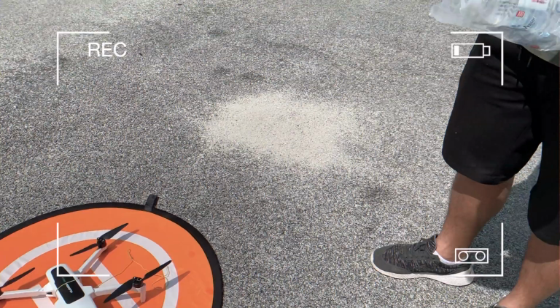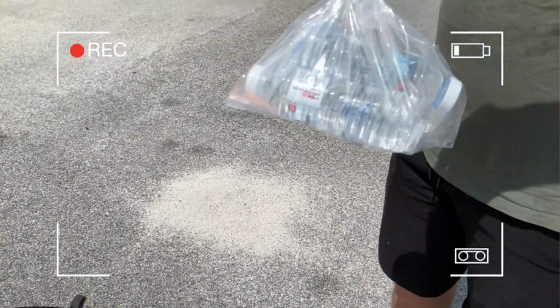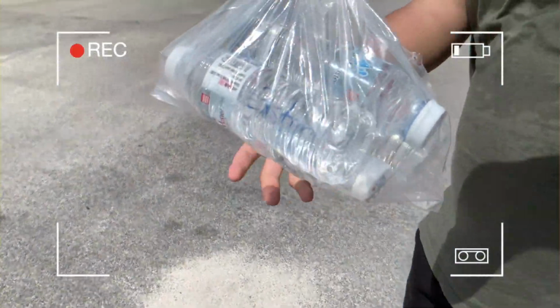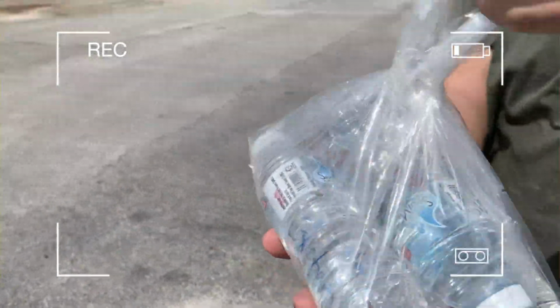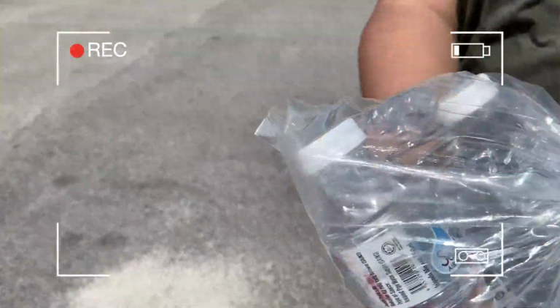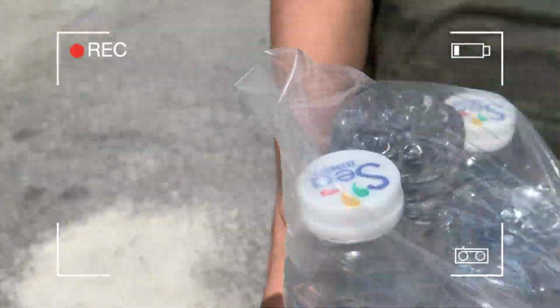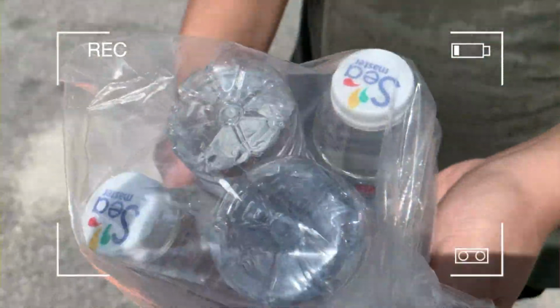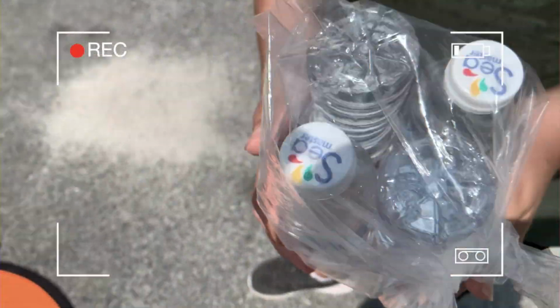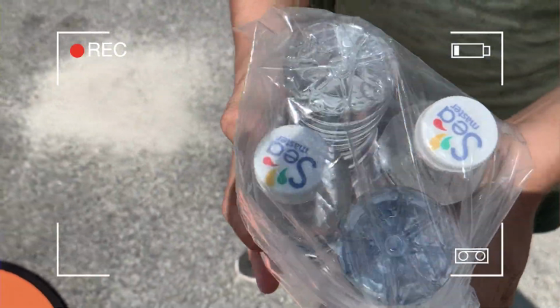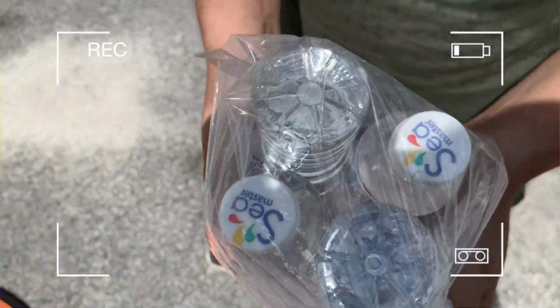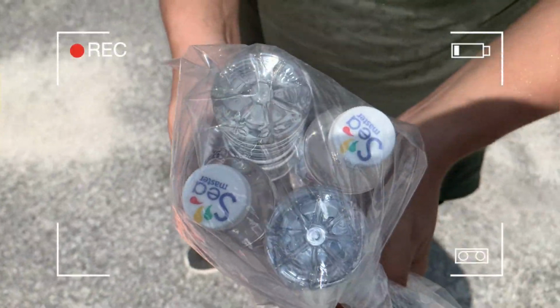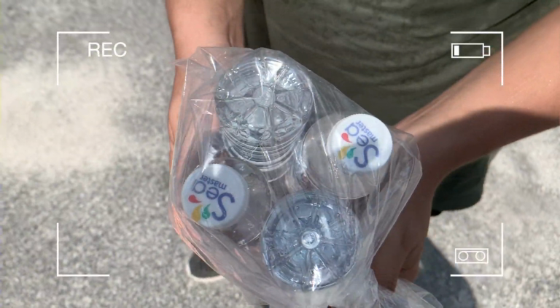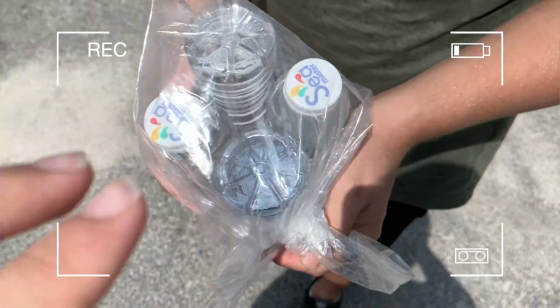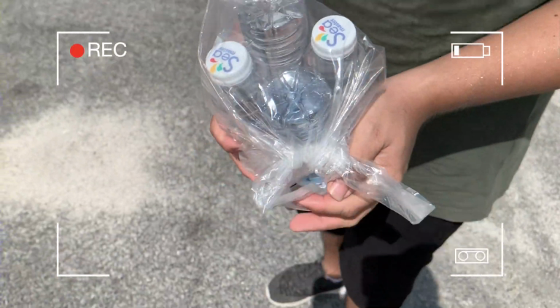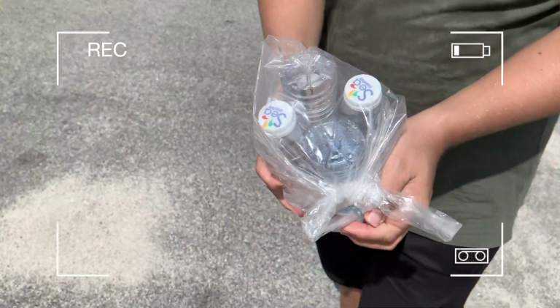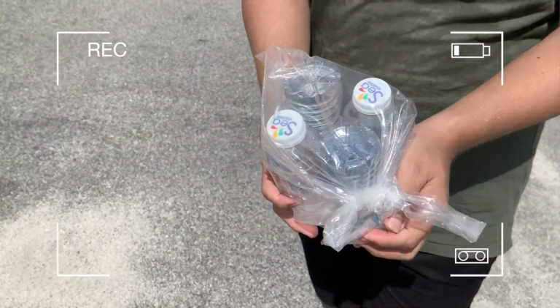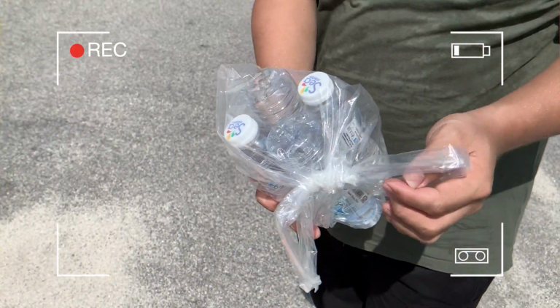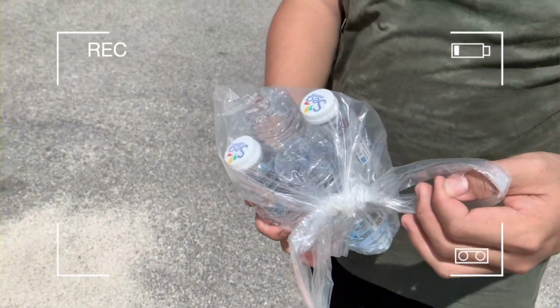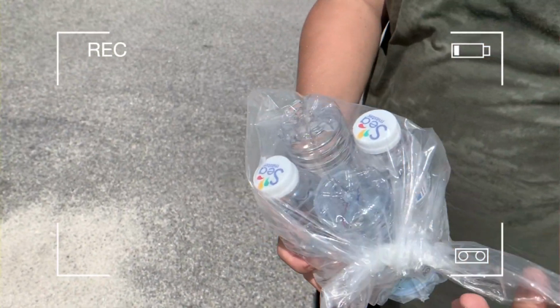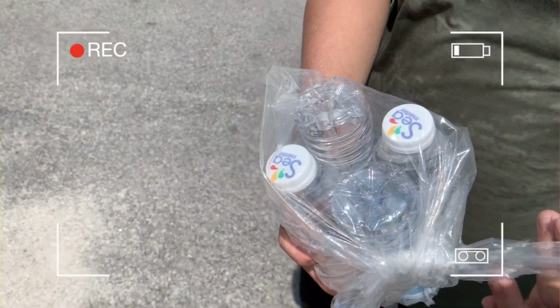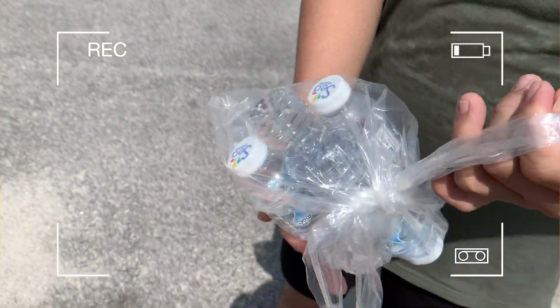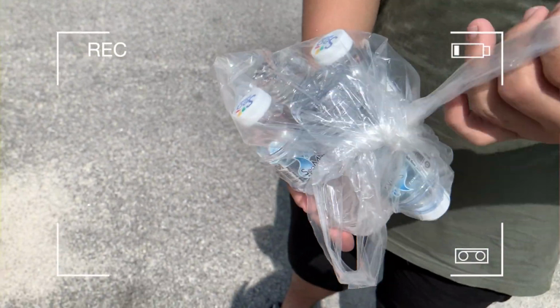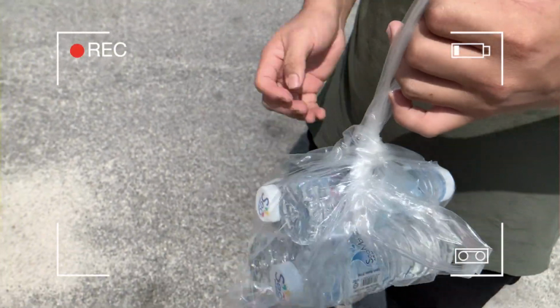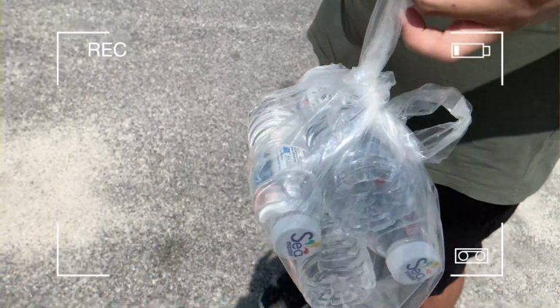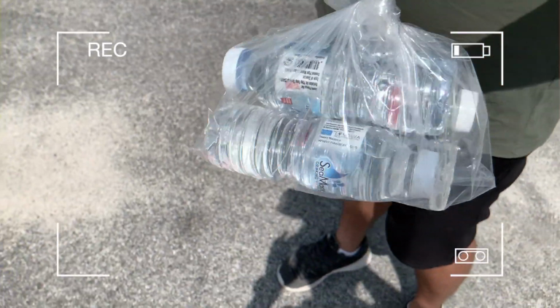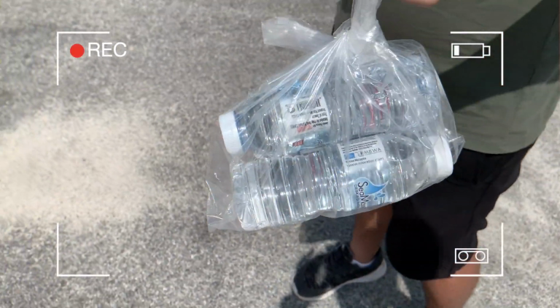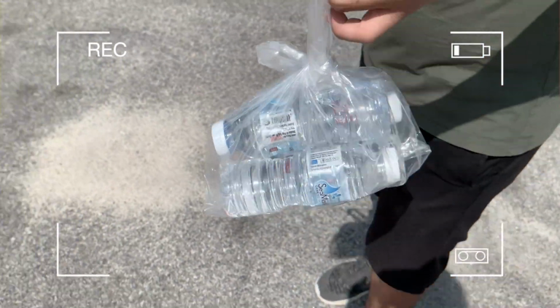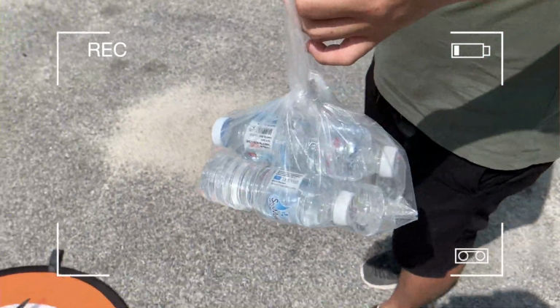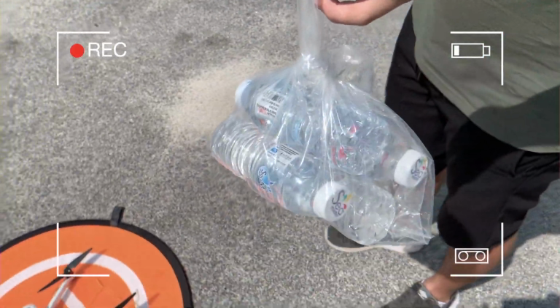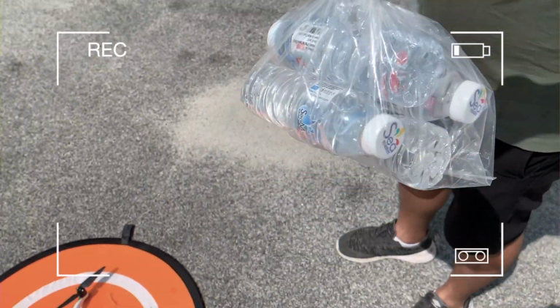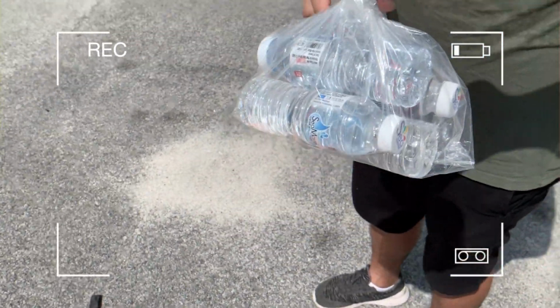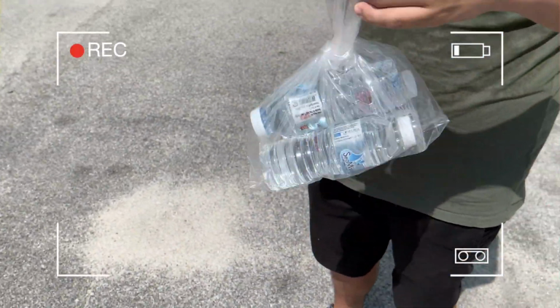So now we add one more, so it's four bottles. One bottle is 250ml, 250g.